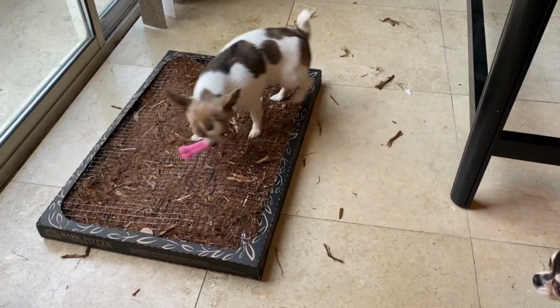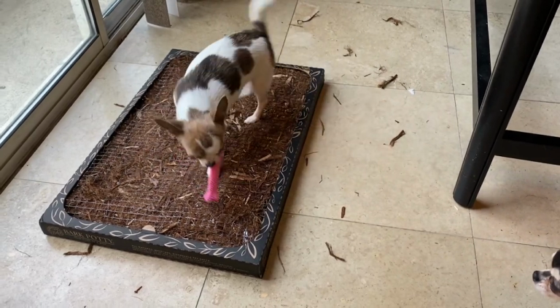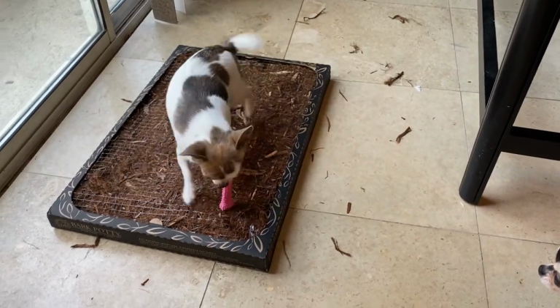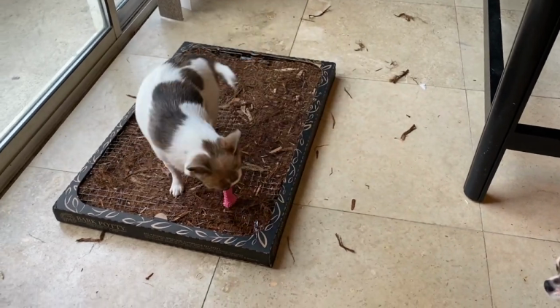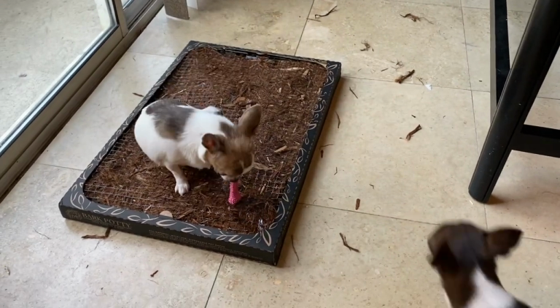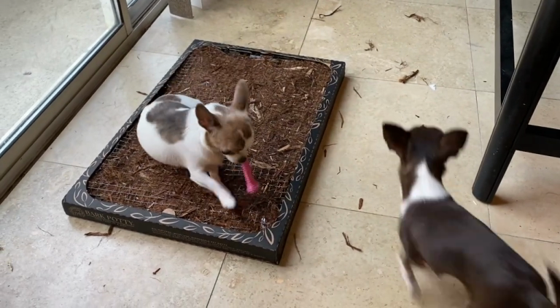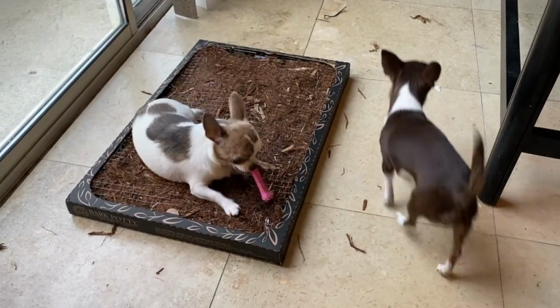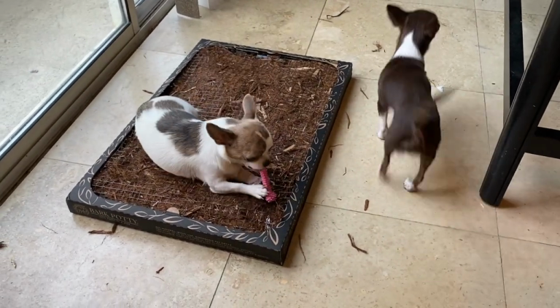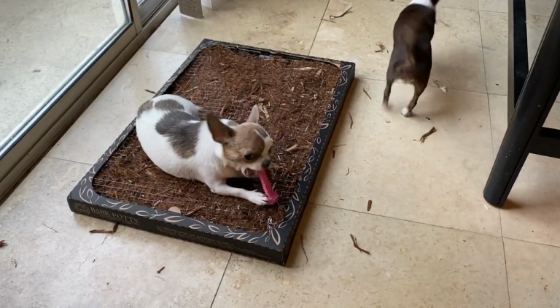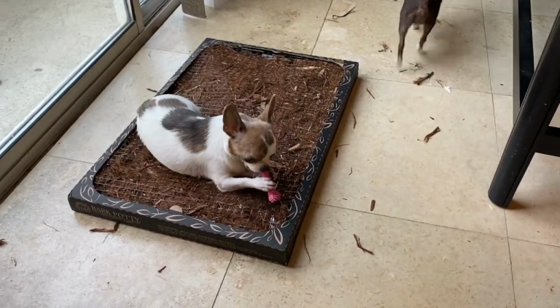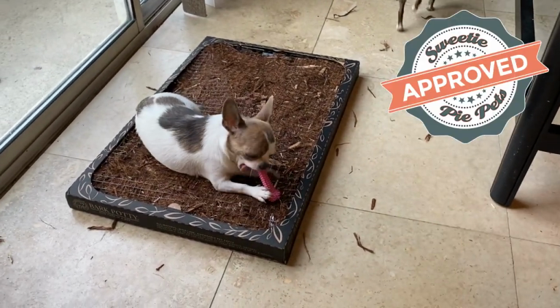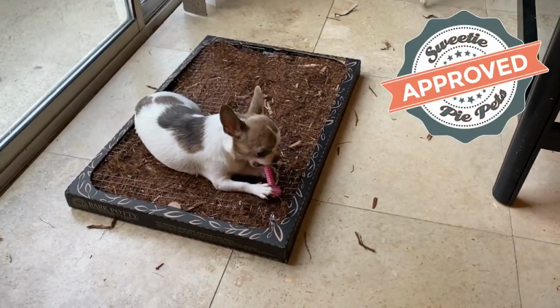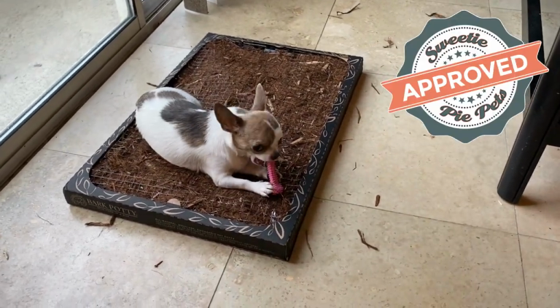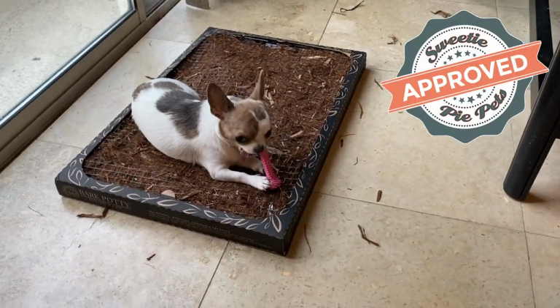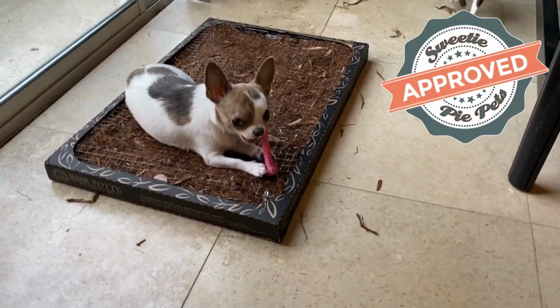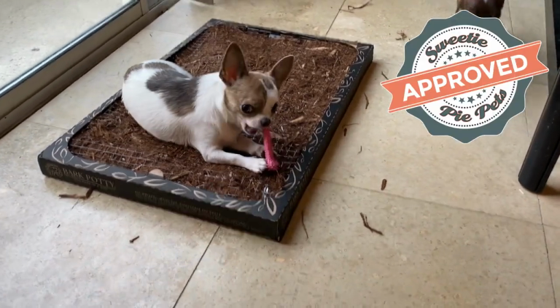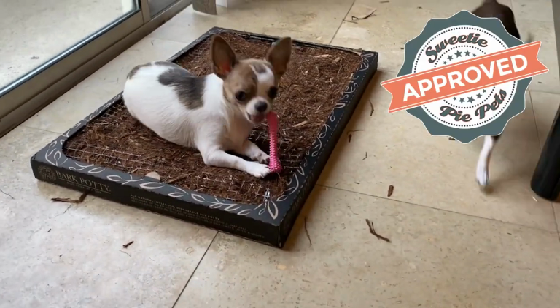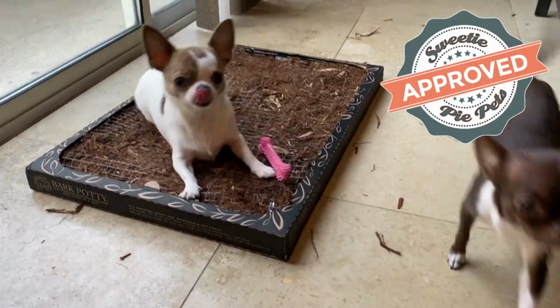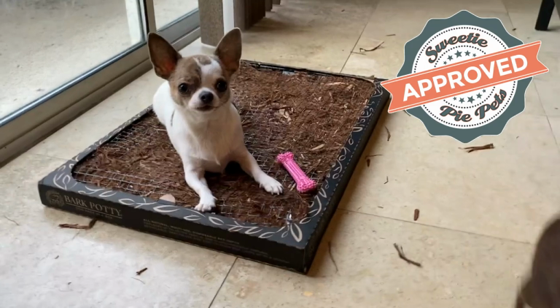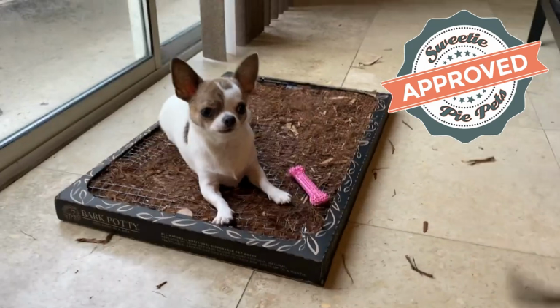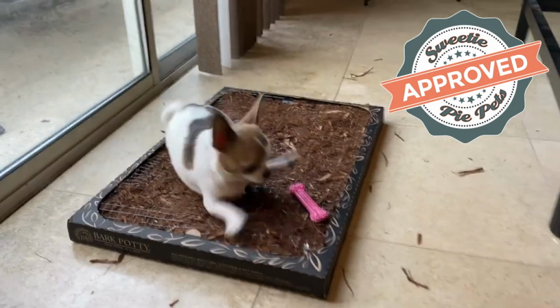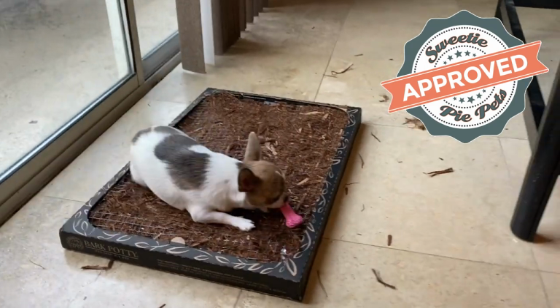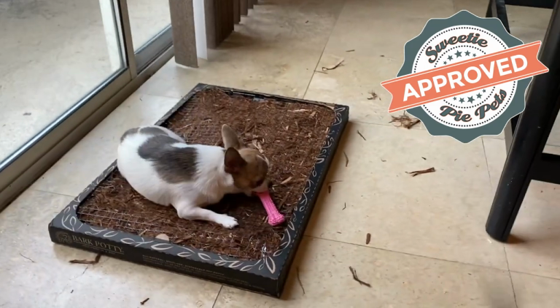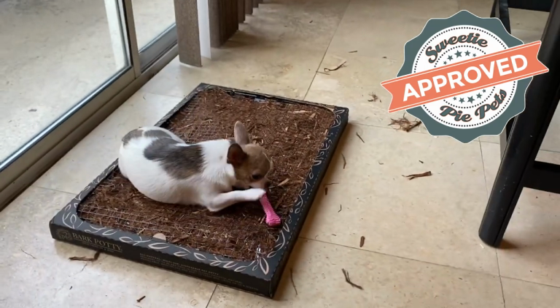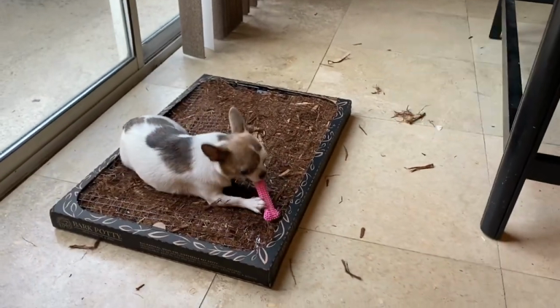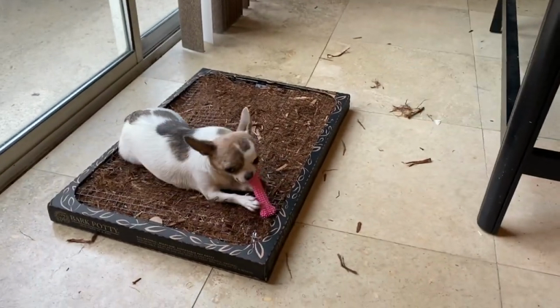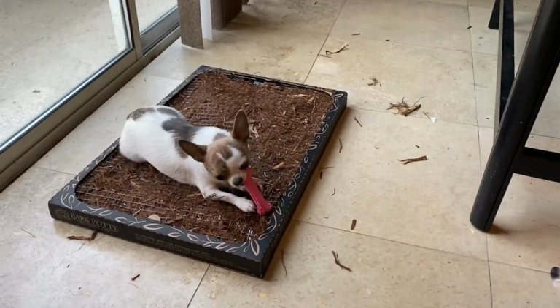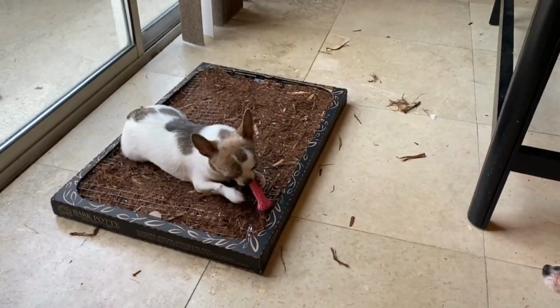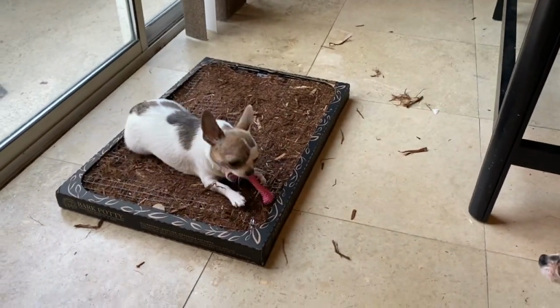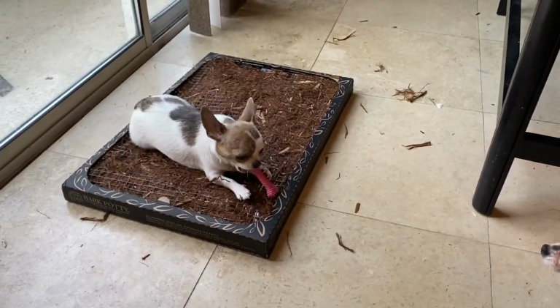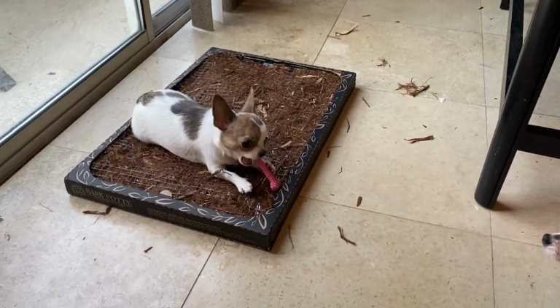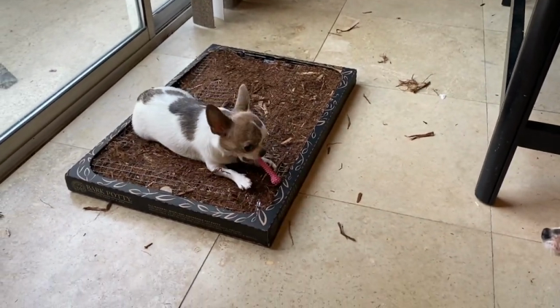In the end, my sweetie pies and I approve of the Bark Potty — two thumbs up! We'll see you guys next time on Sweetie Pie Pets. Bye bye!